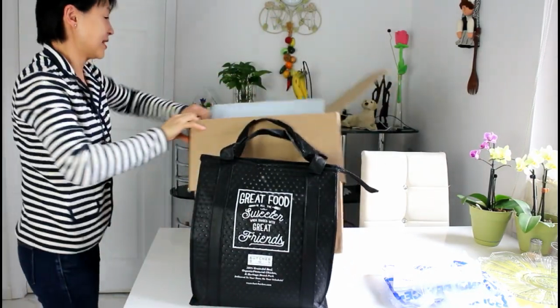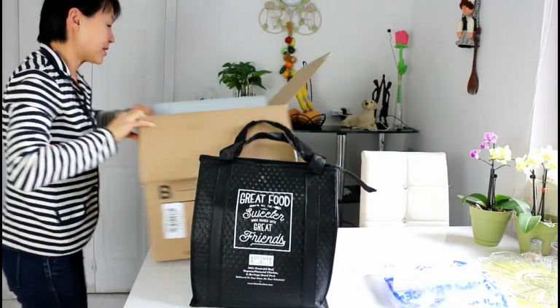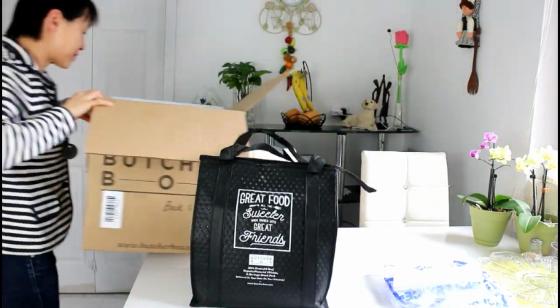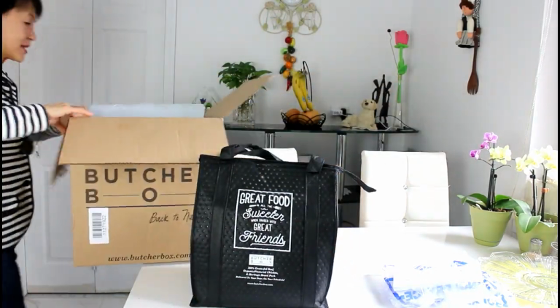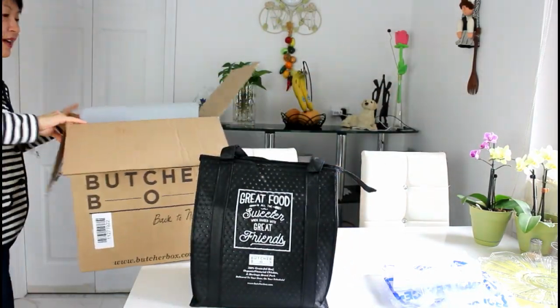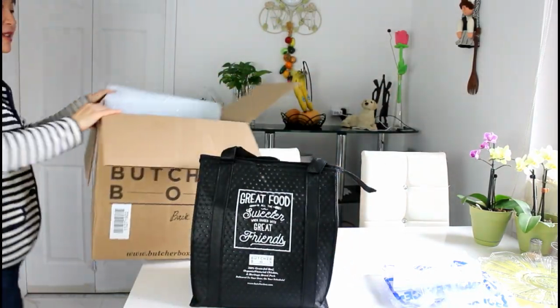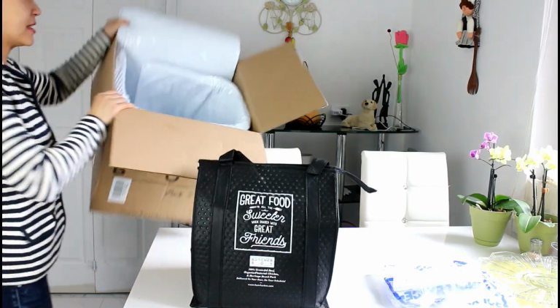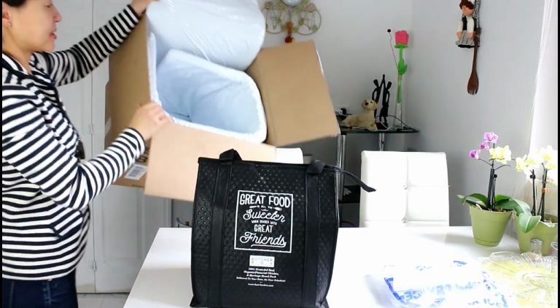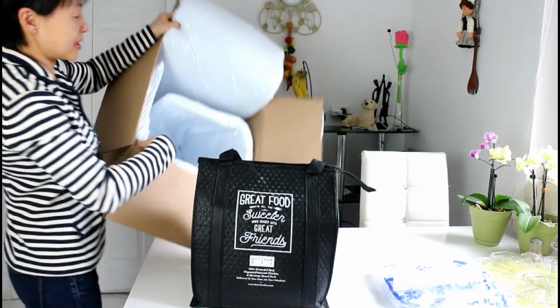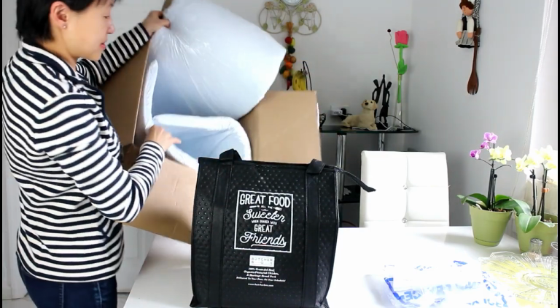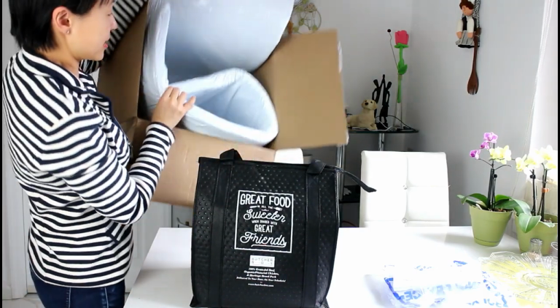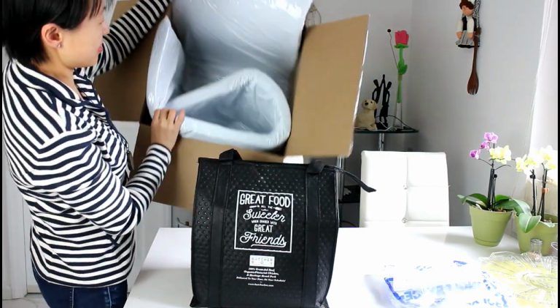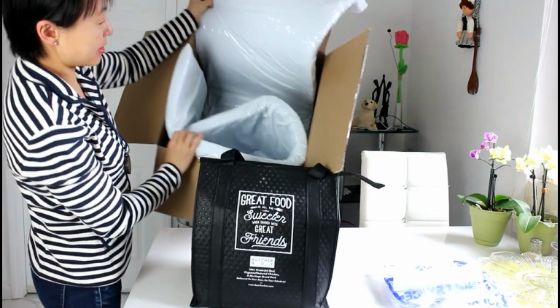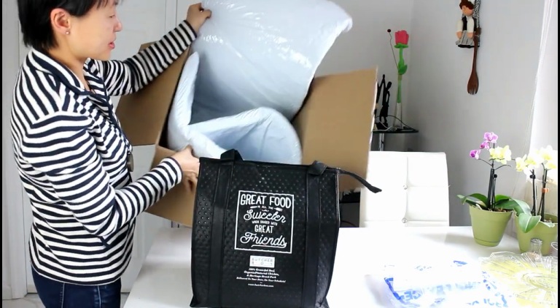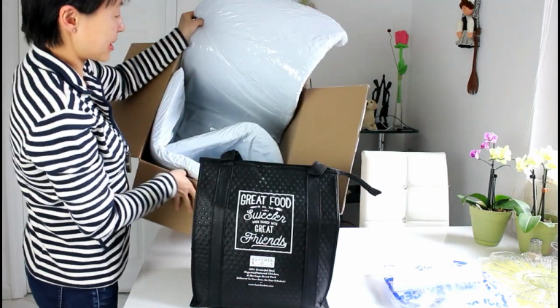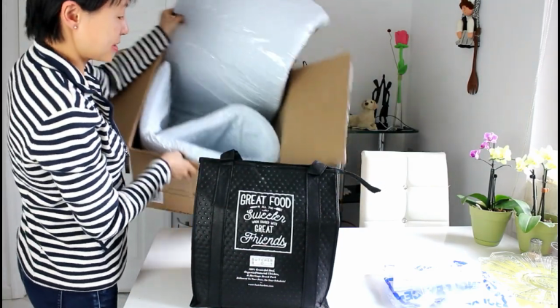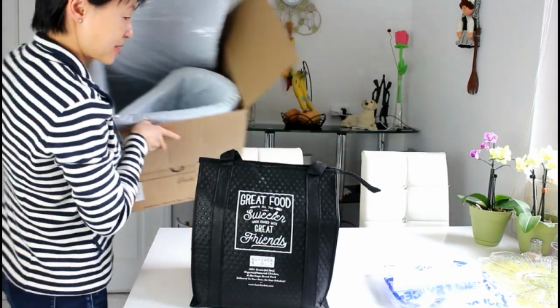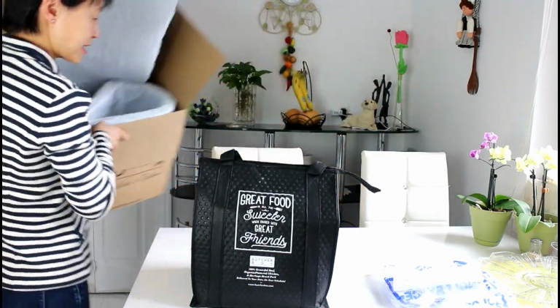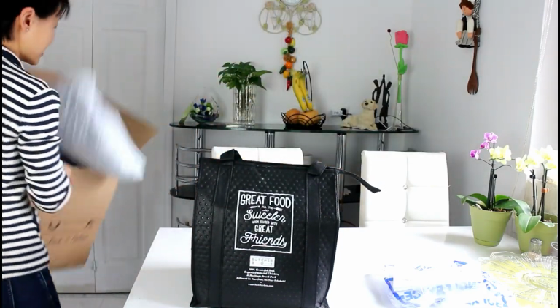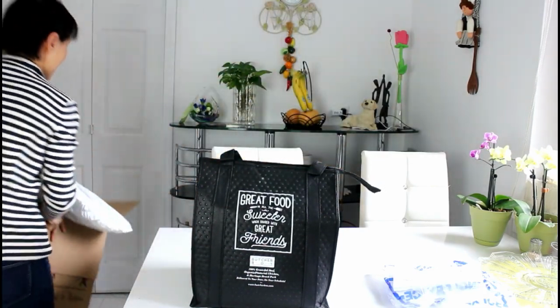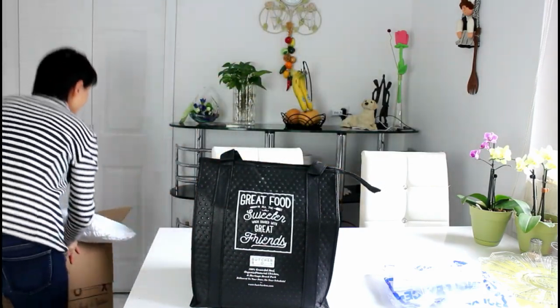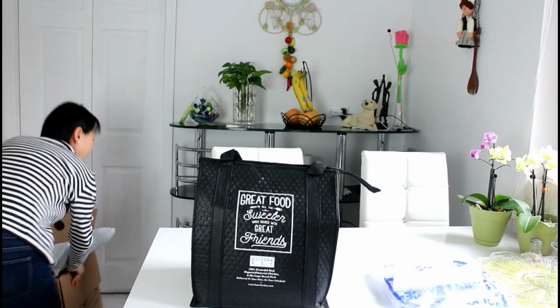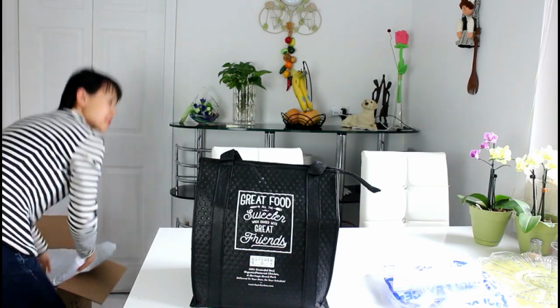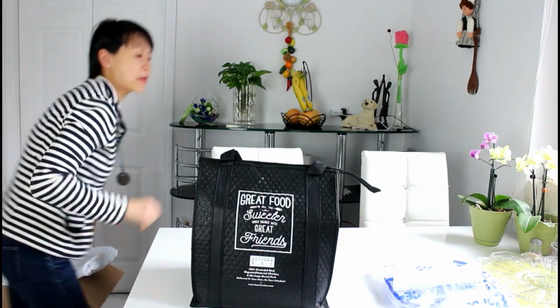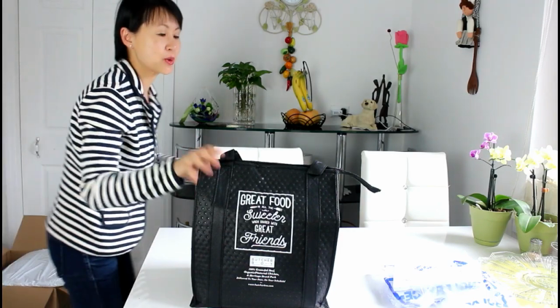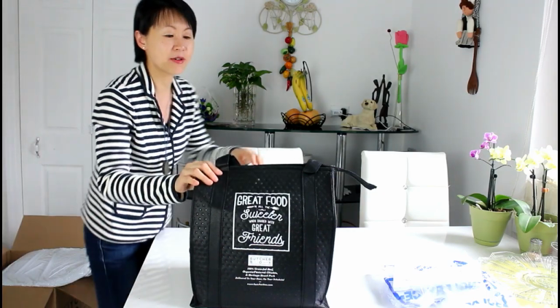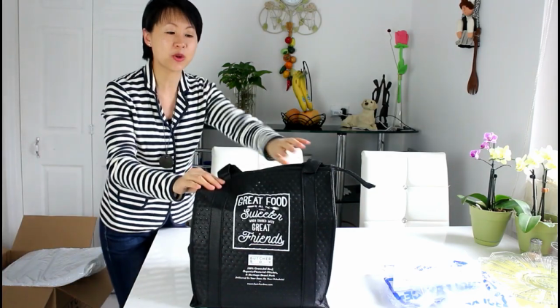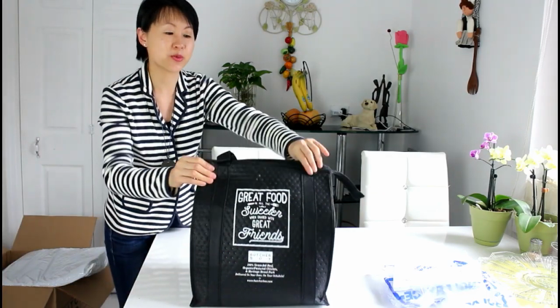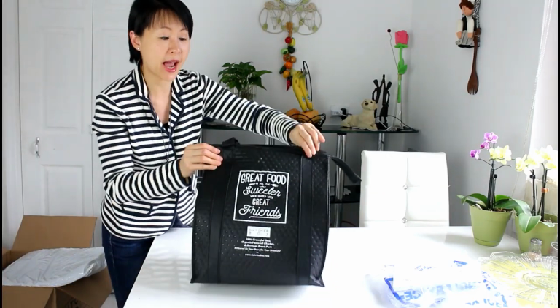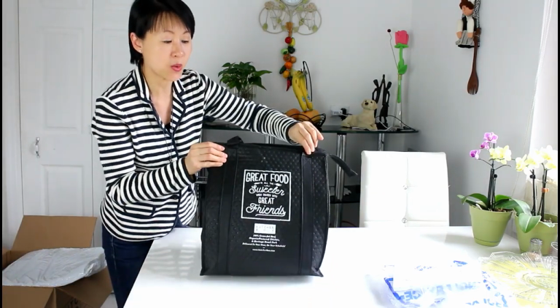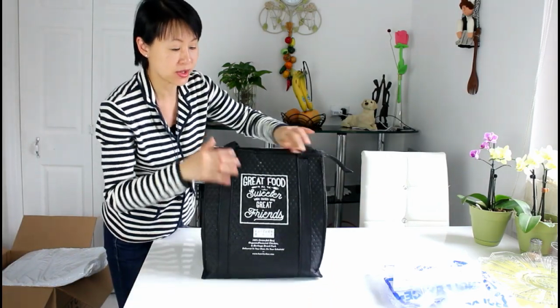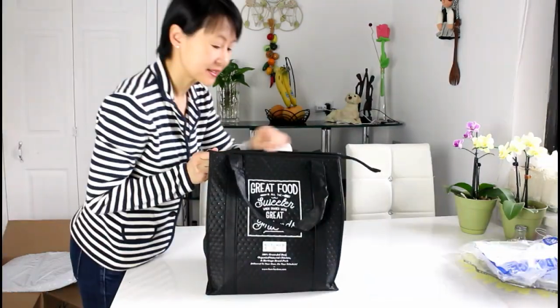Let's put this aside. It's really well insulated. This has been sitting outside my door for three hours — wow!